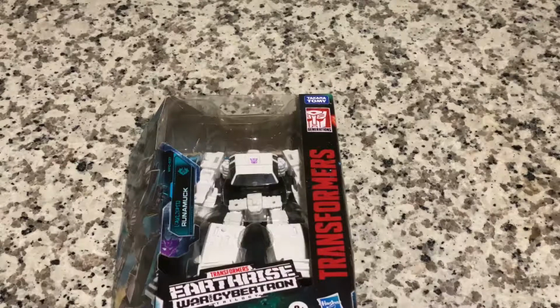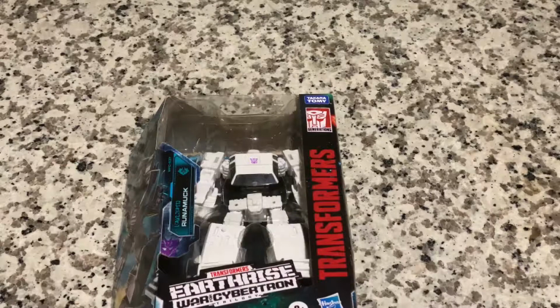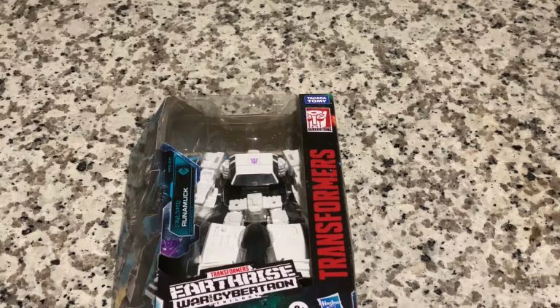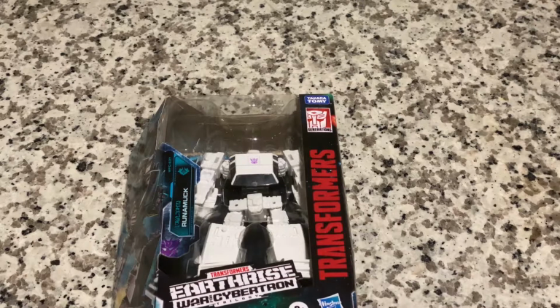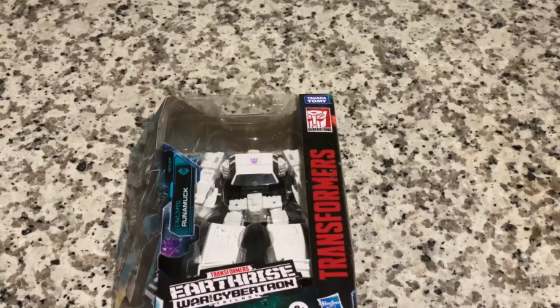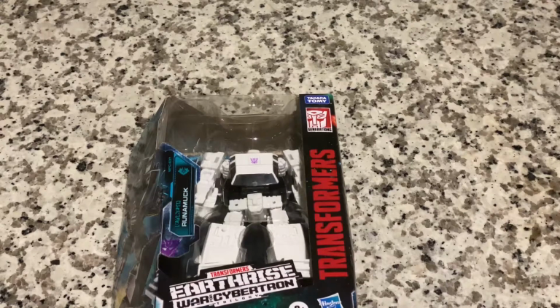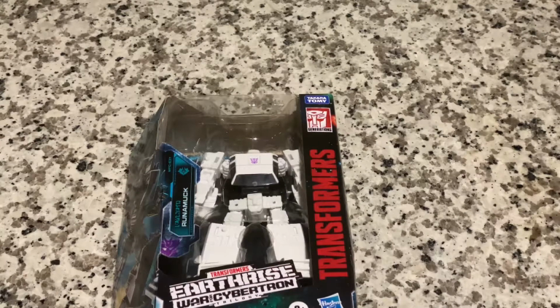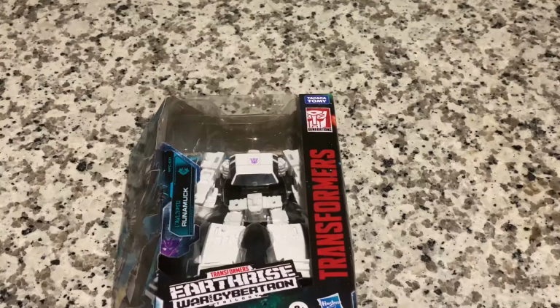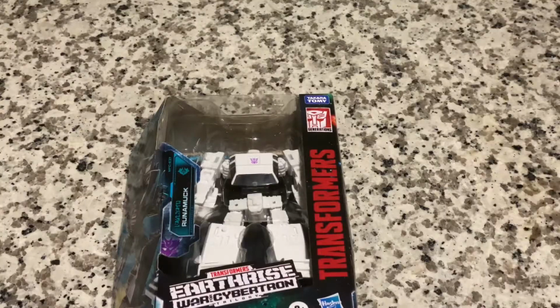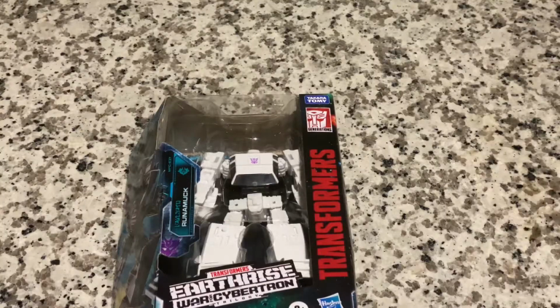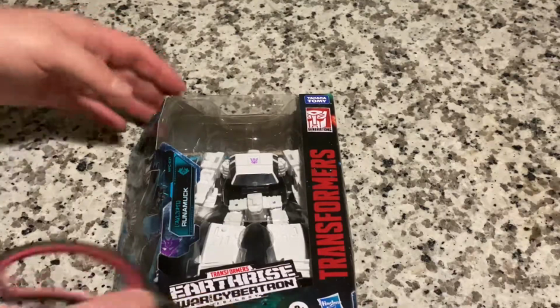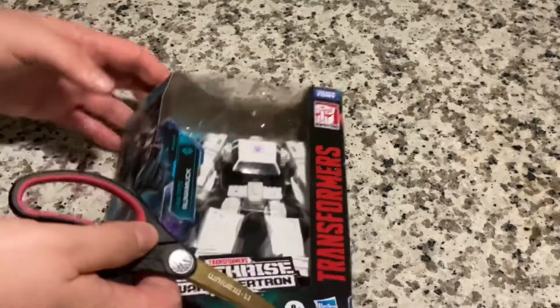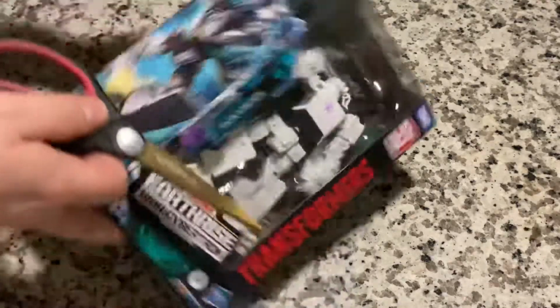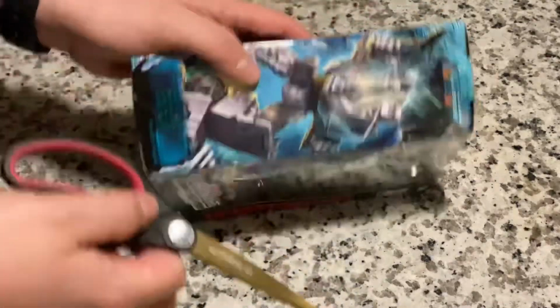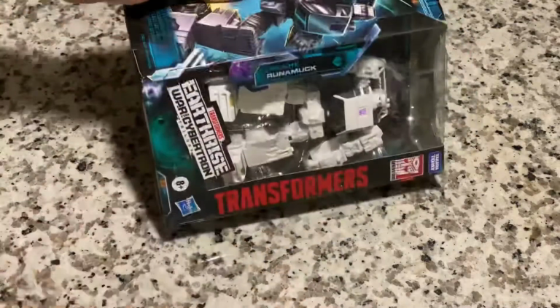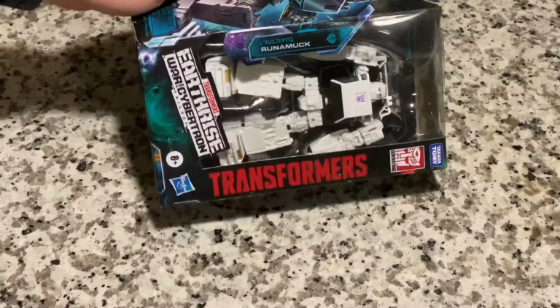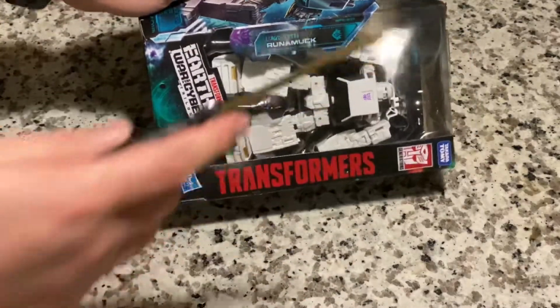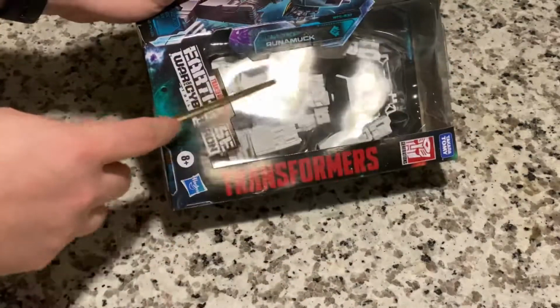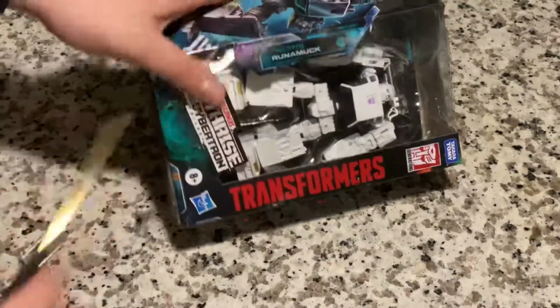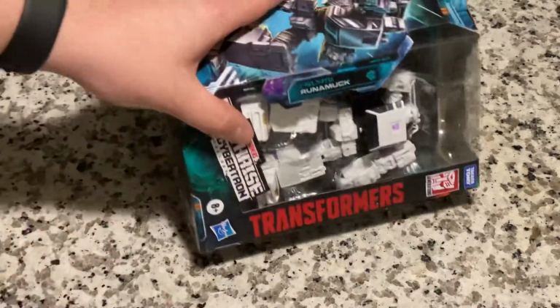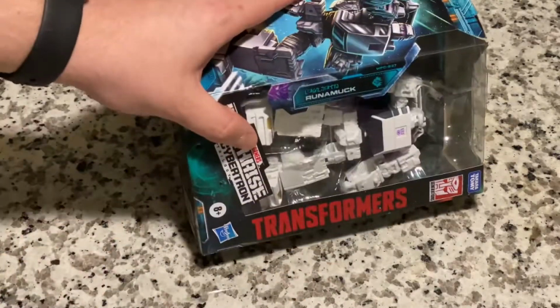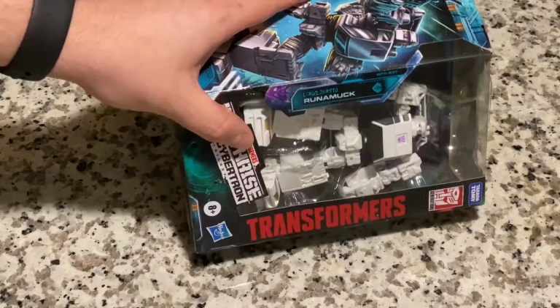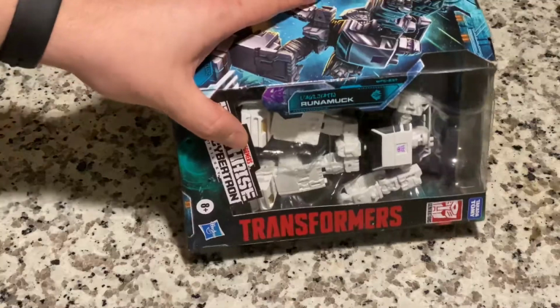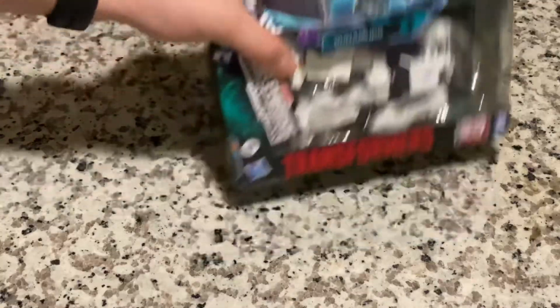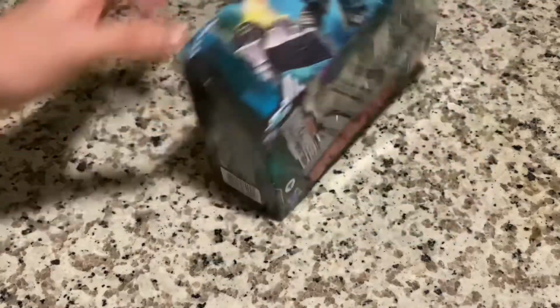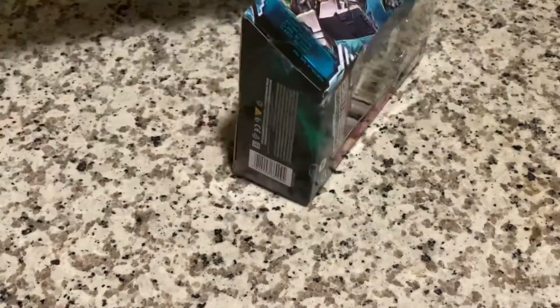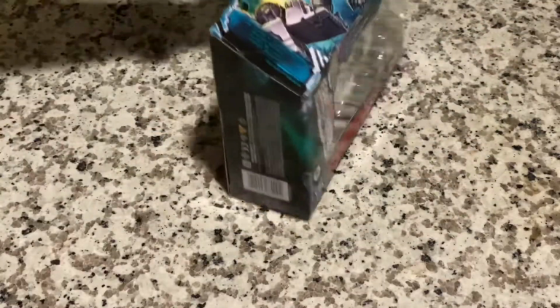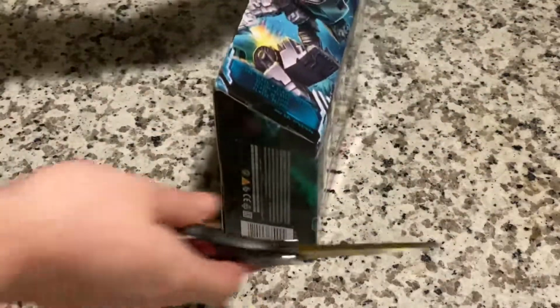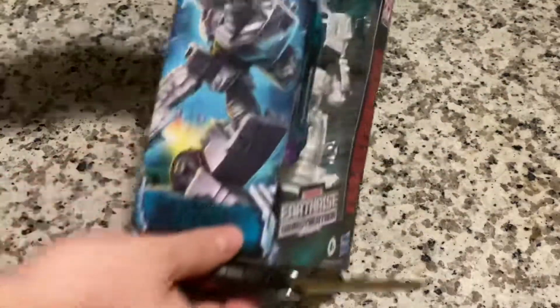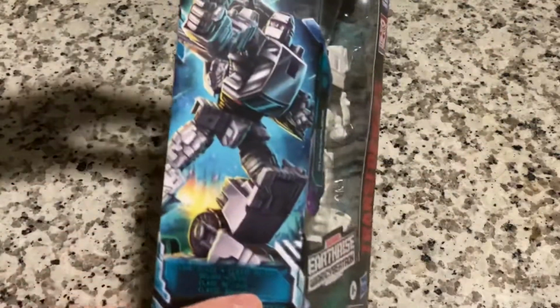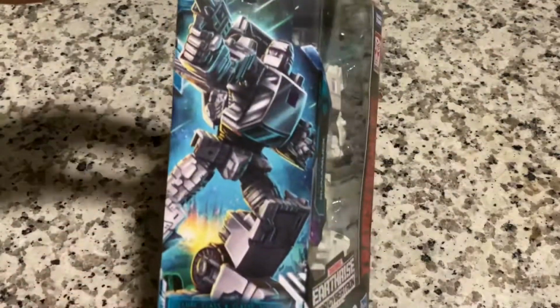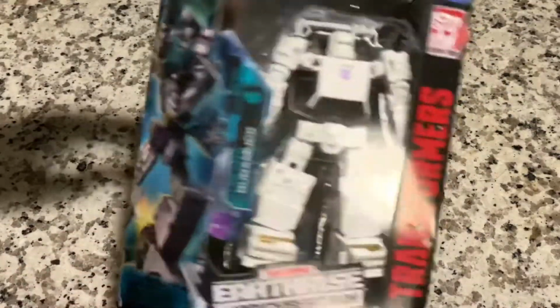Hey everyone, welcome to Moose Crew. Mo here and today we're taking a look at the War for Cybertron Deluxe Class Runamok. Runamok is, as you can see, a Decepticon.